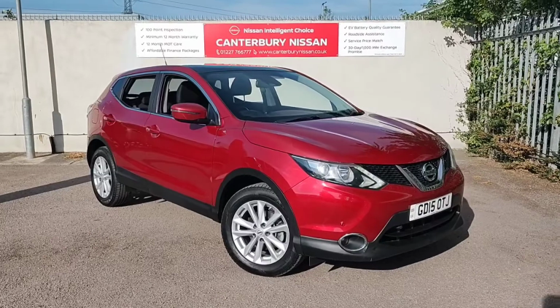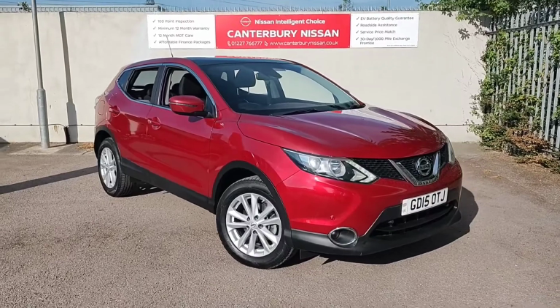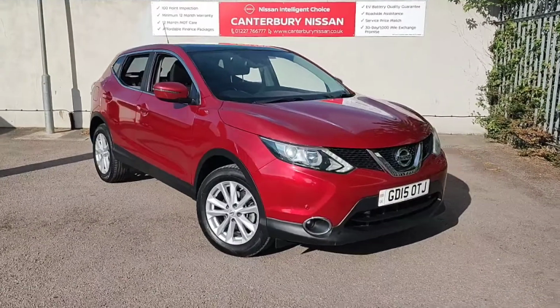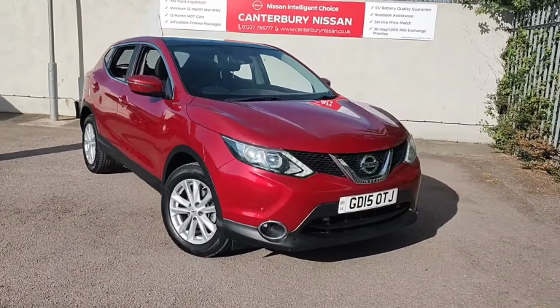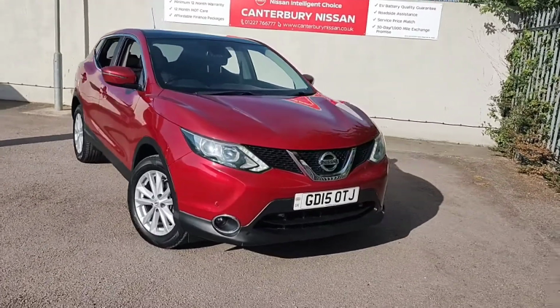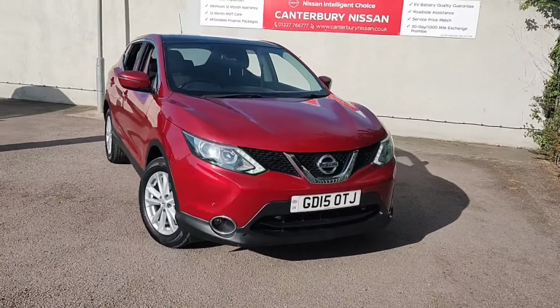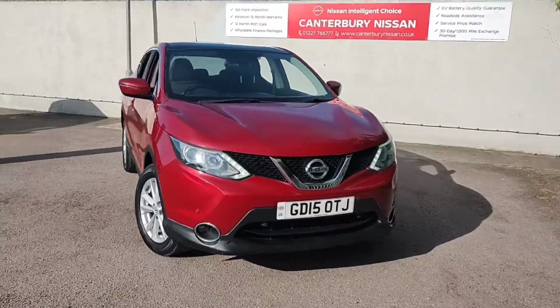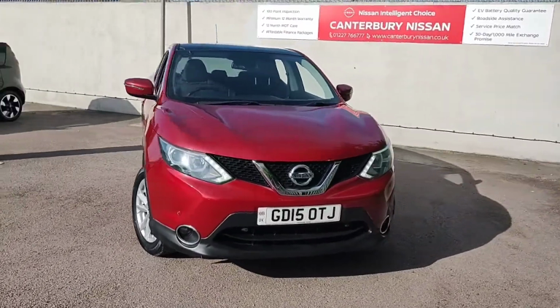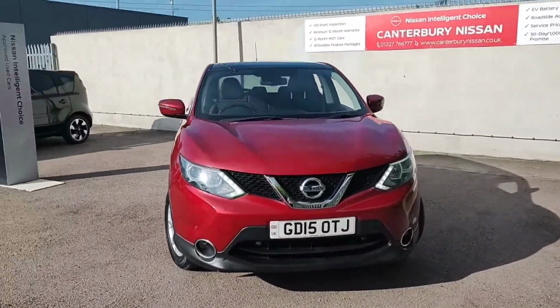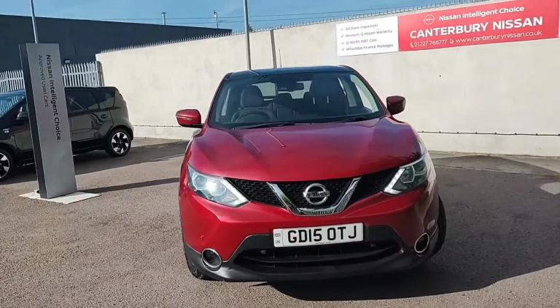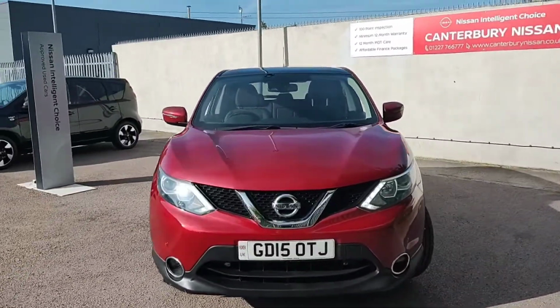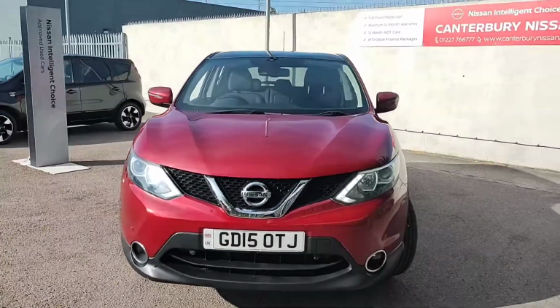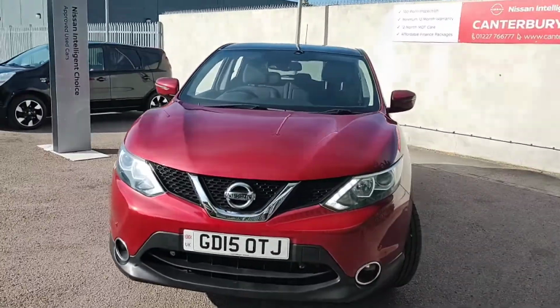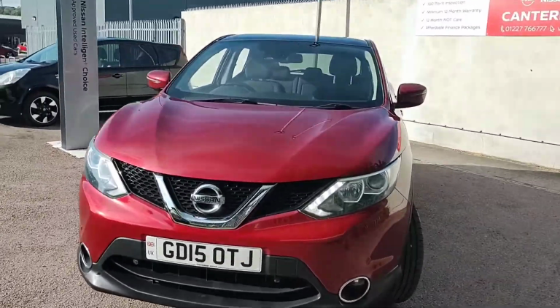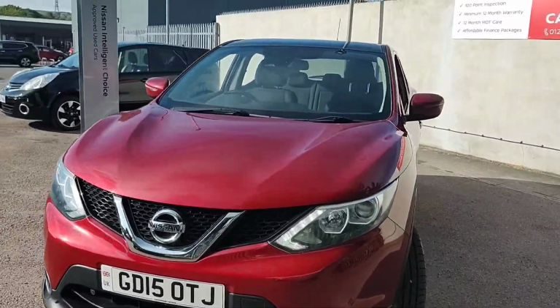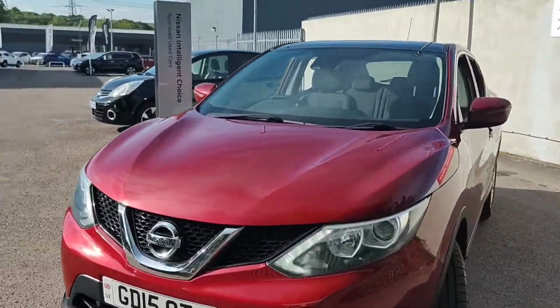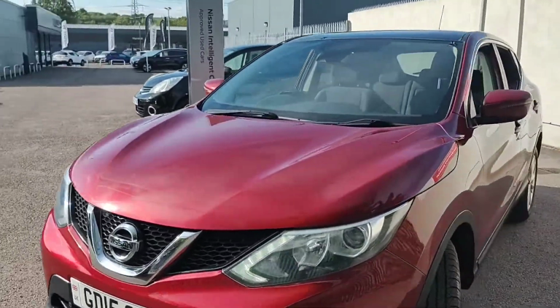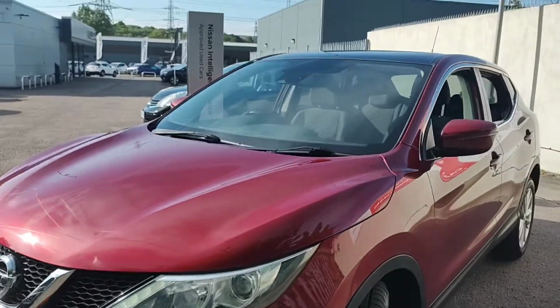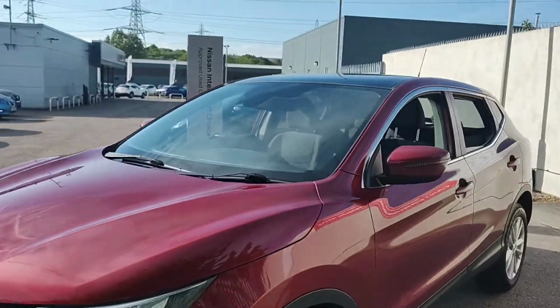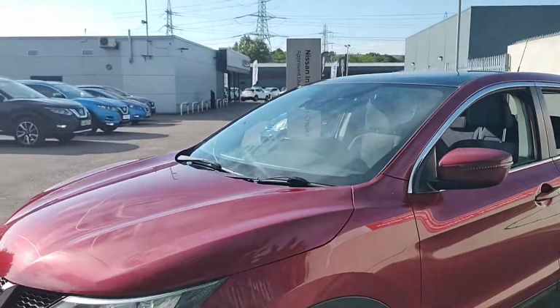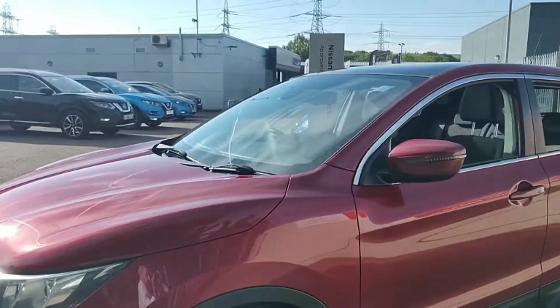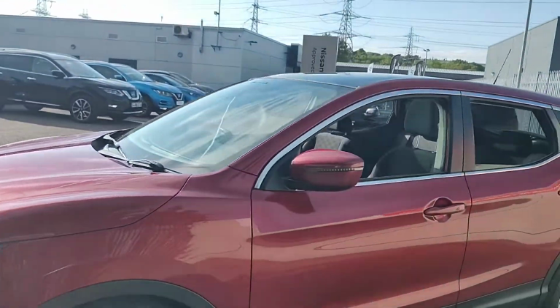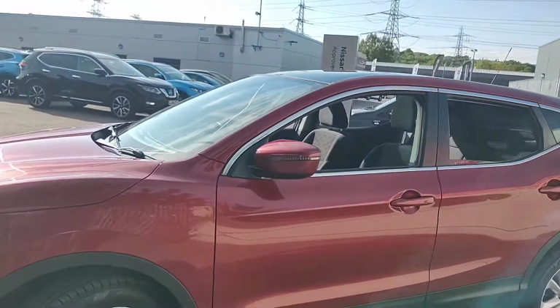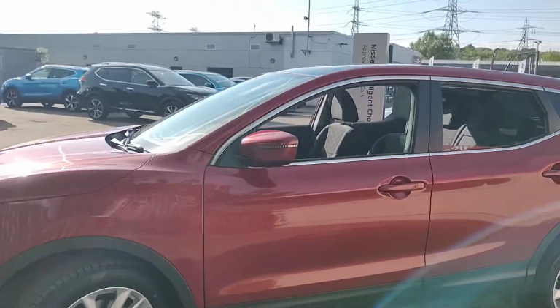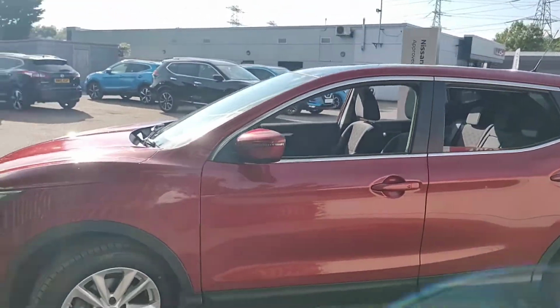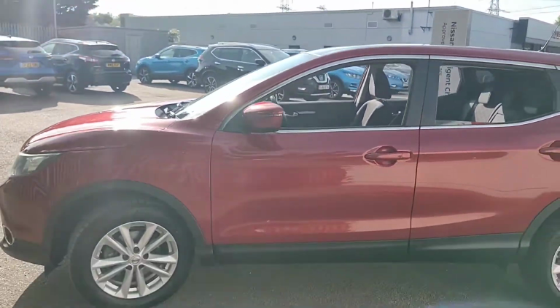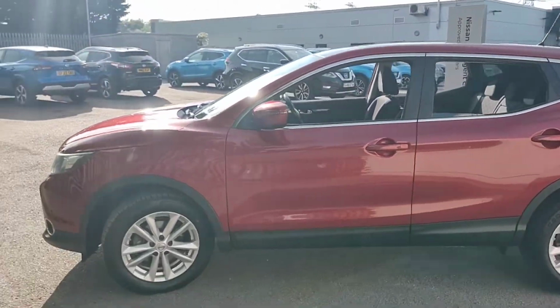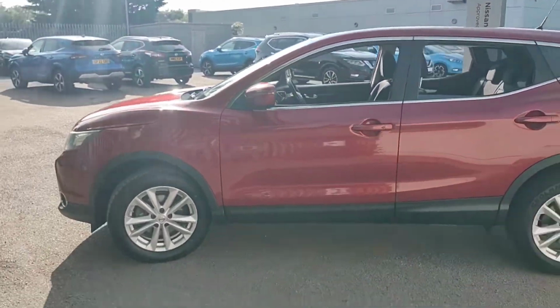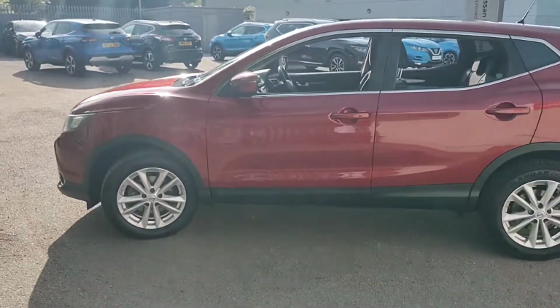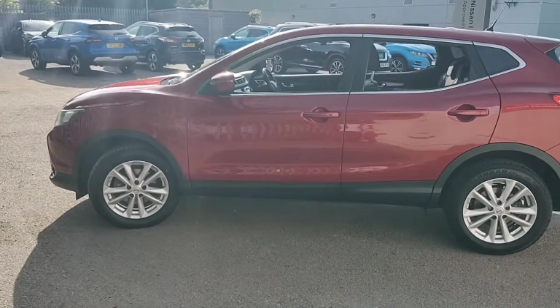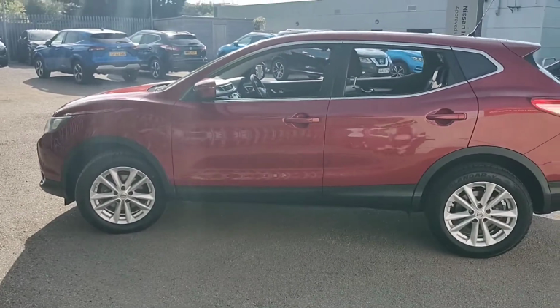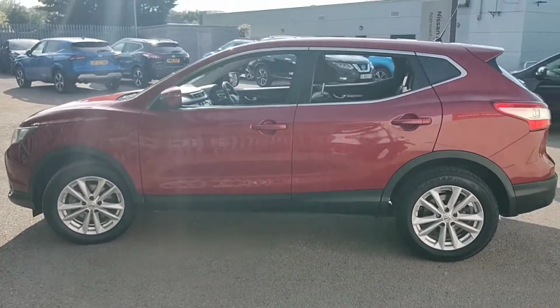Hello and welcome to our walk-around video of this 15-plate Nissan Qashqai we have in stock here at Canterbury Nissan. This particular one is an Acenta Premium model presented in the magnetic red colour.